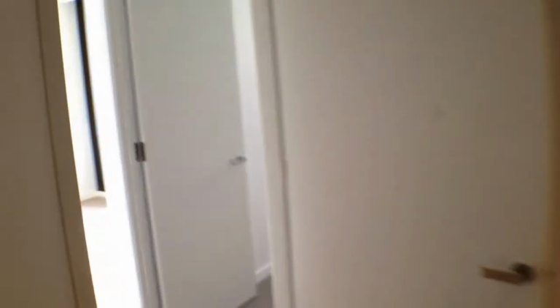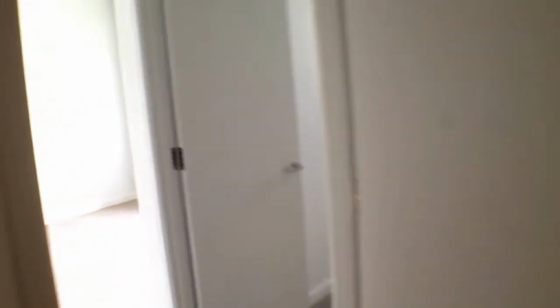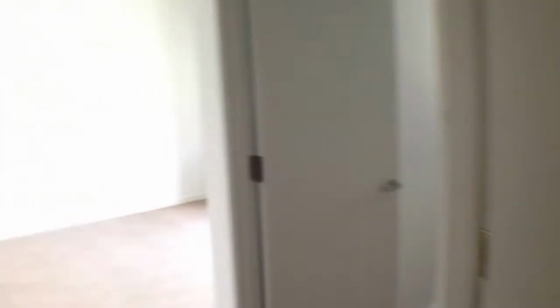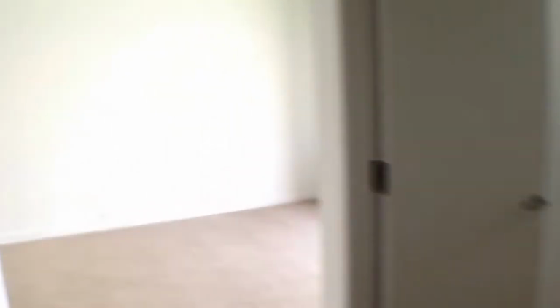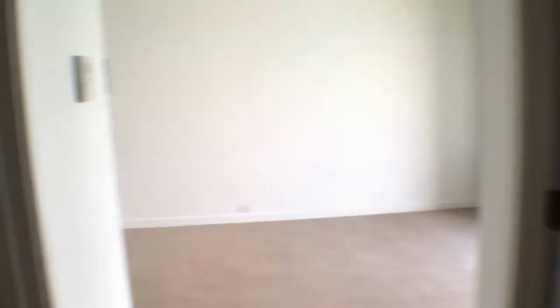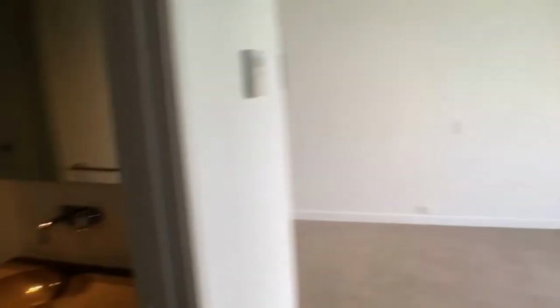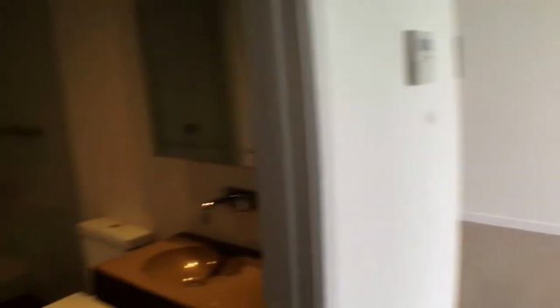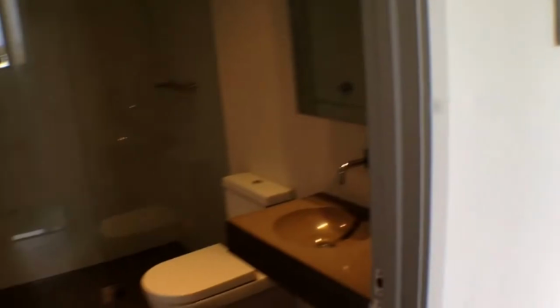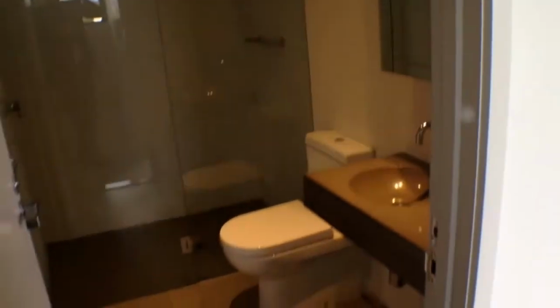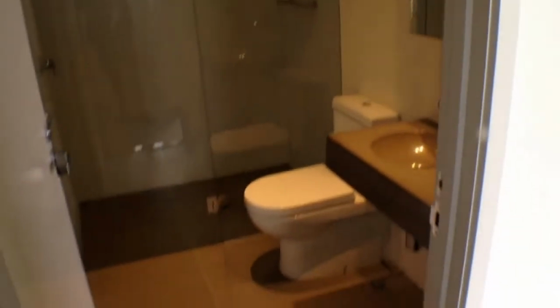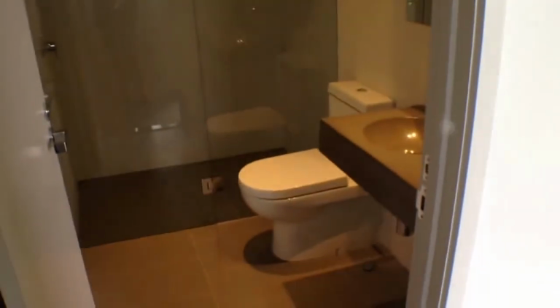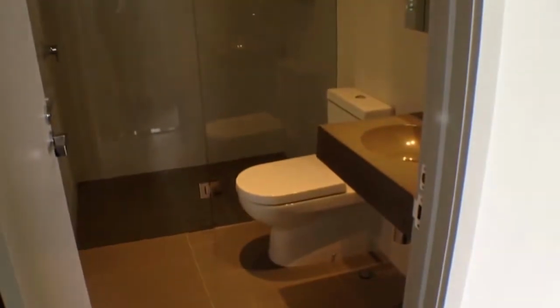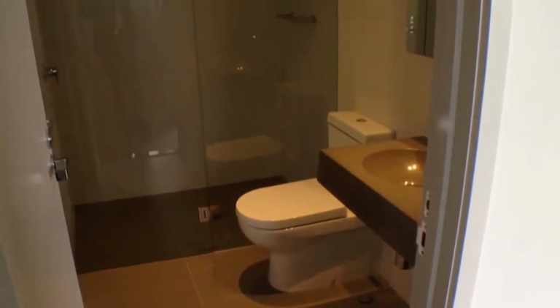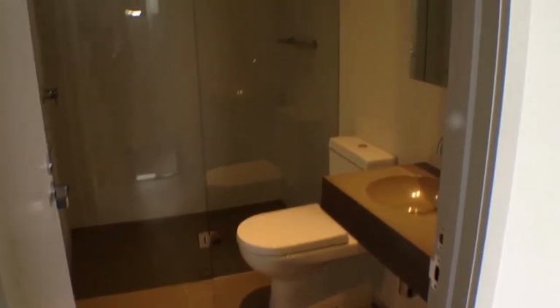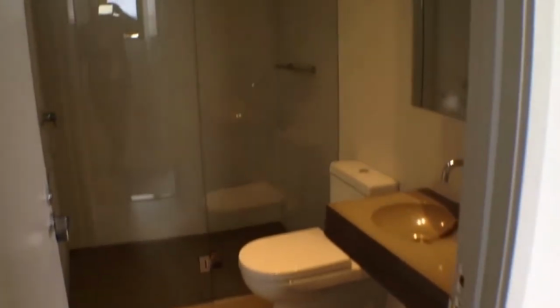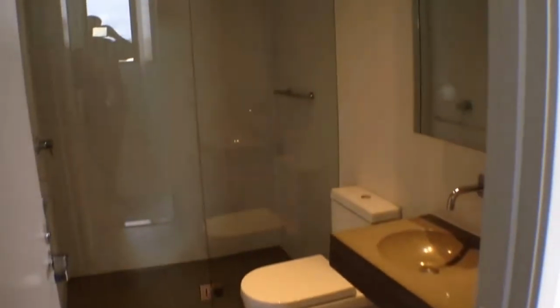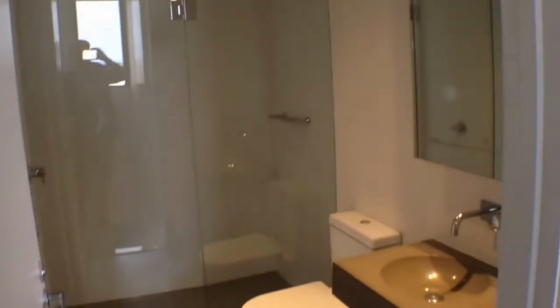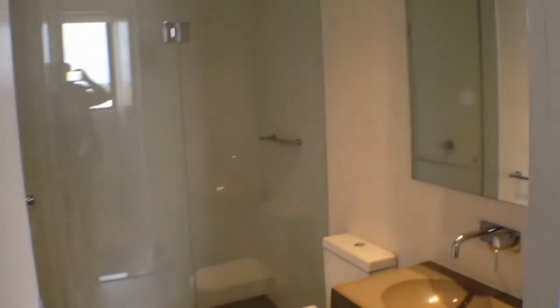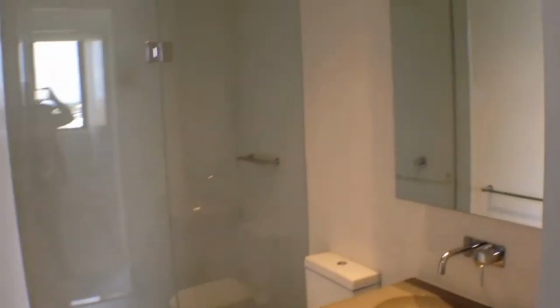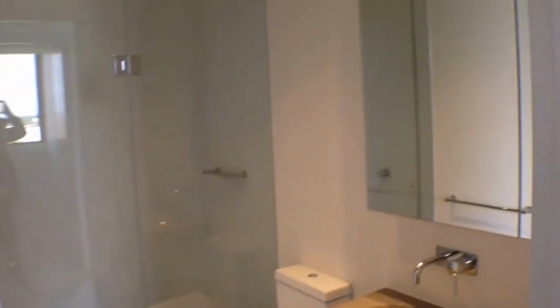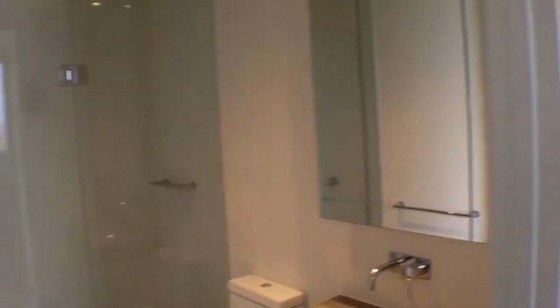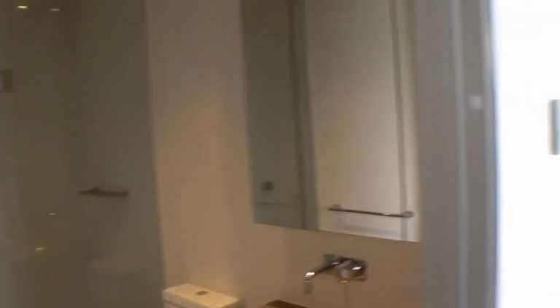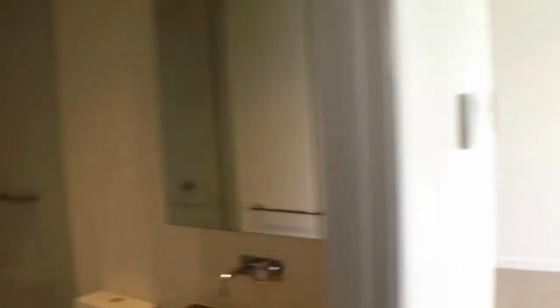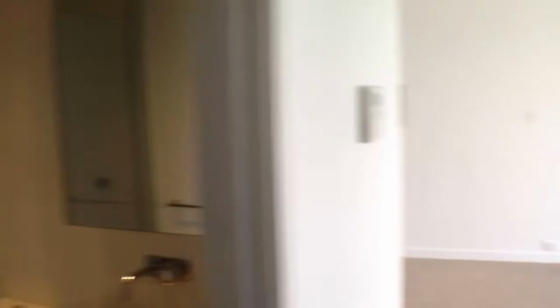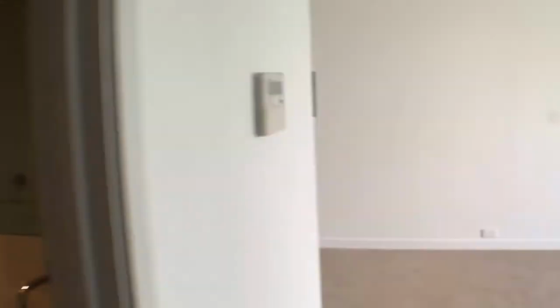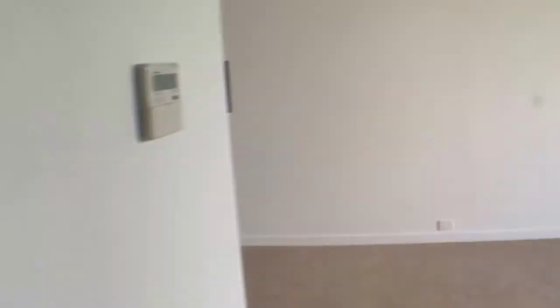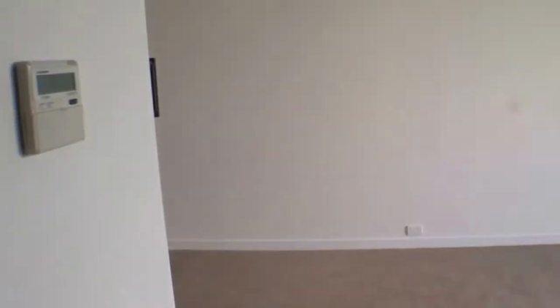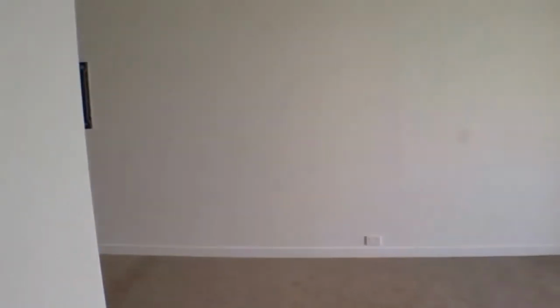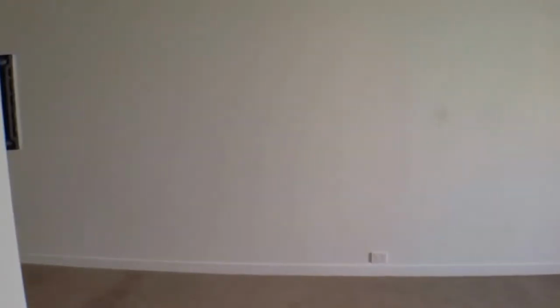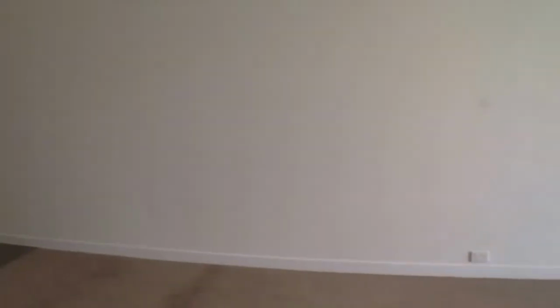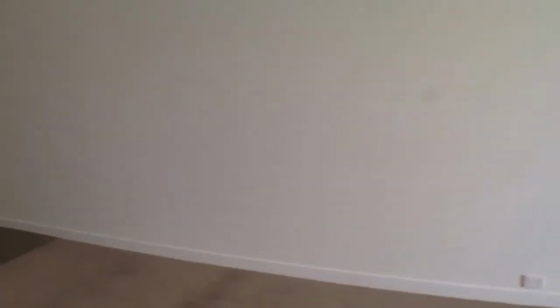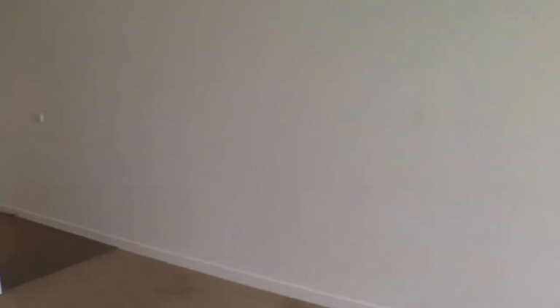Moving around now into our master bathroom — as we can see, another very modern room with very good quality fixtures and fittings and plenty of cupboard space for all of your toiletries.